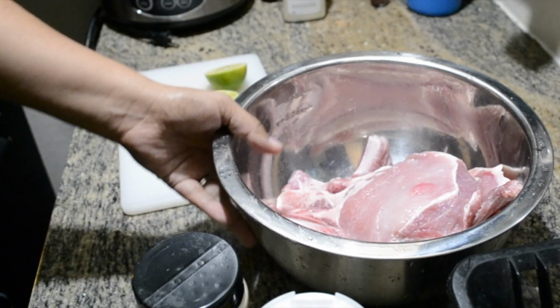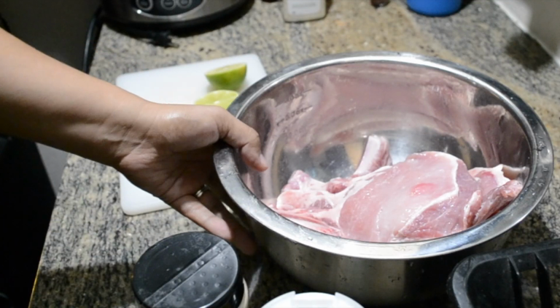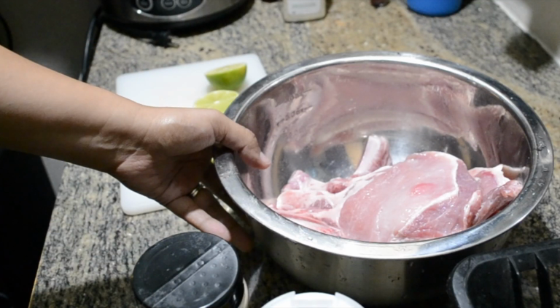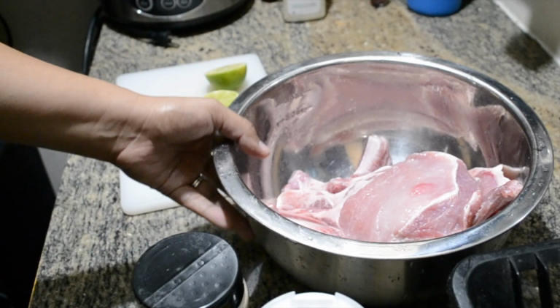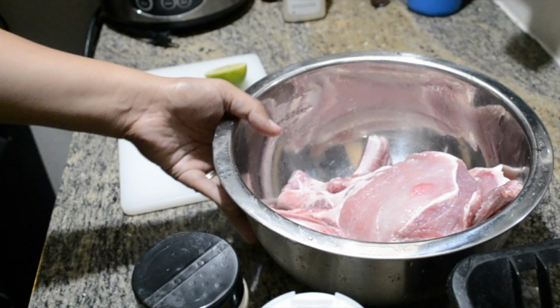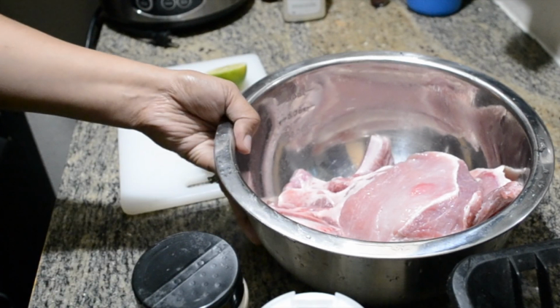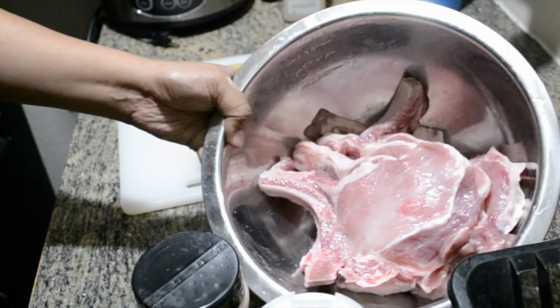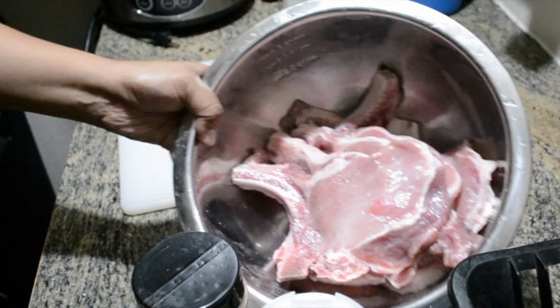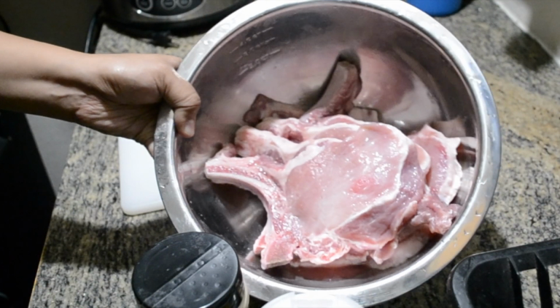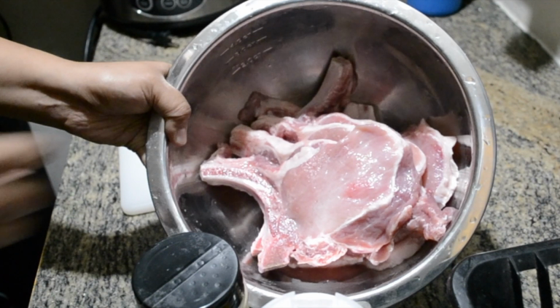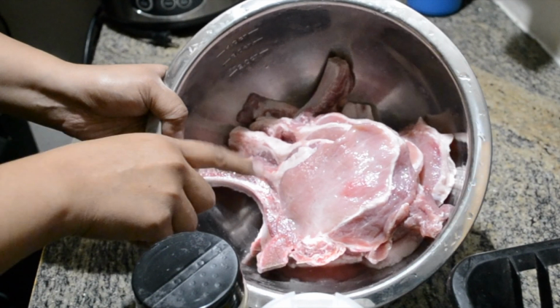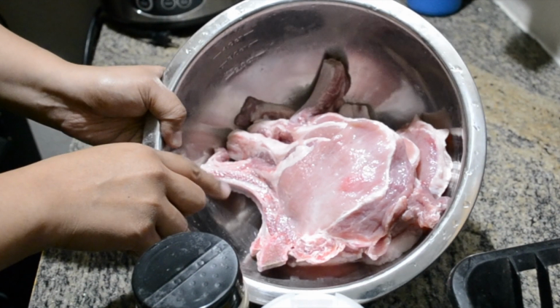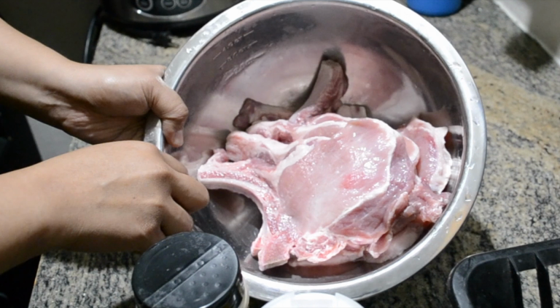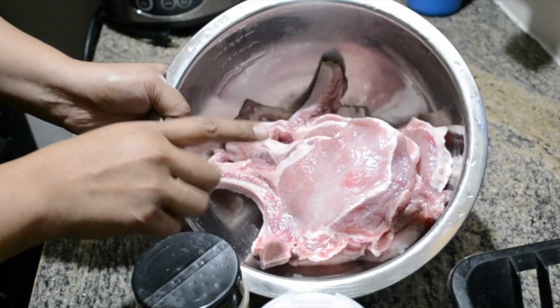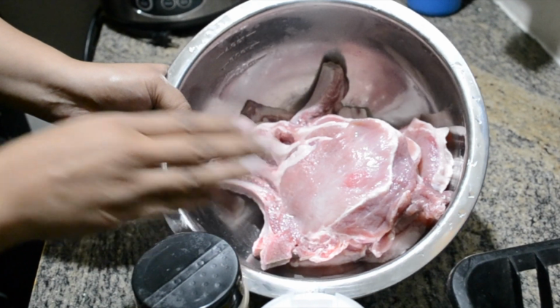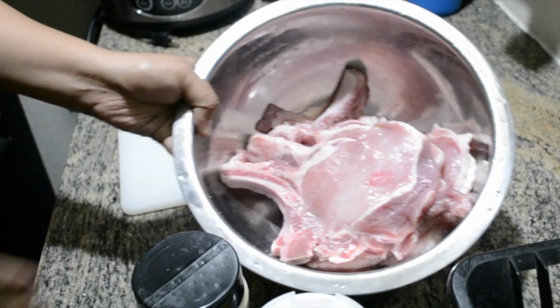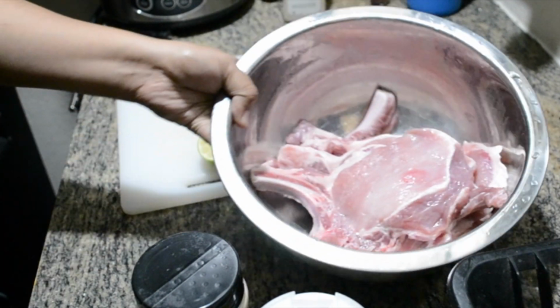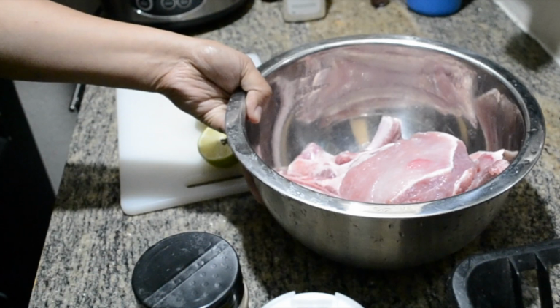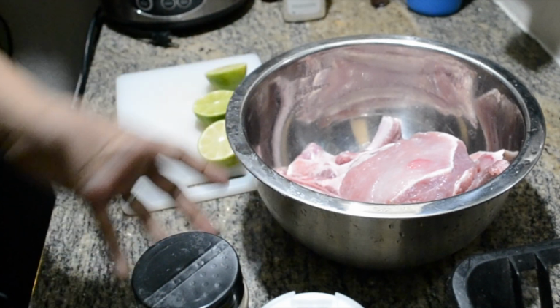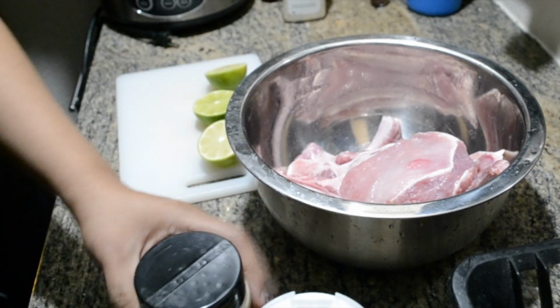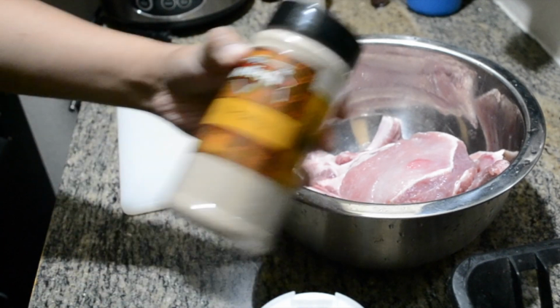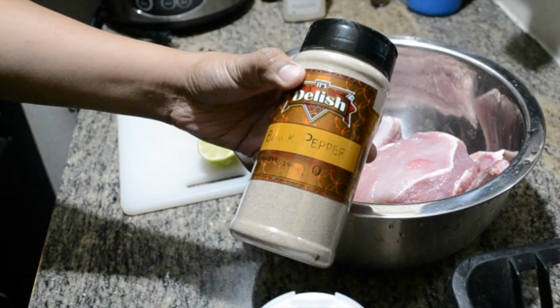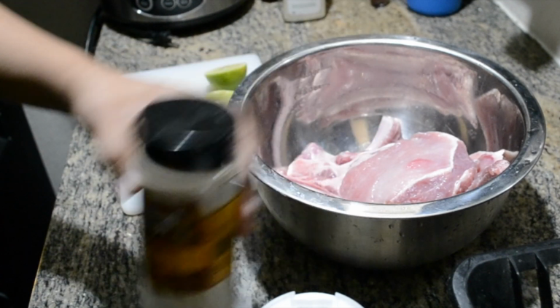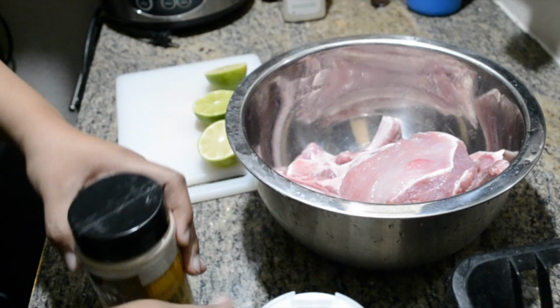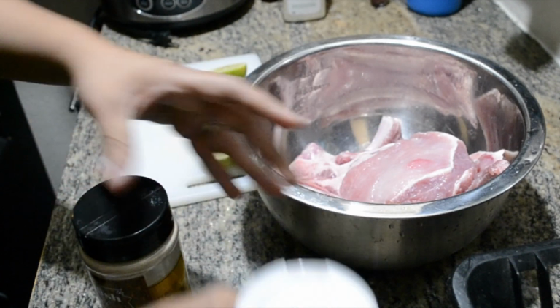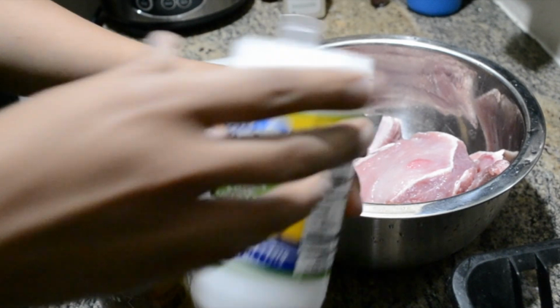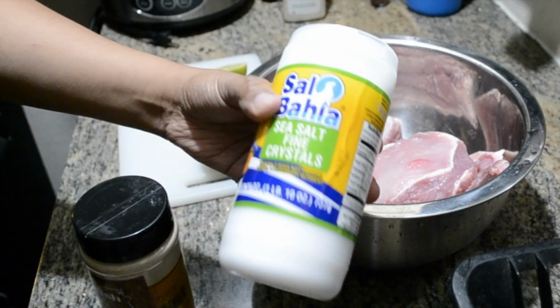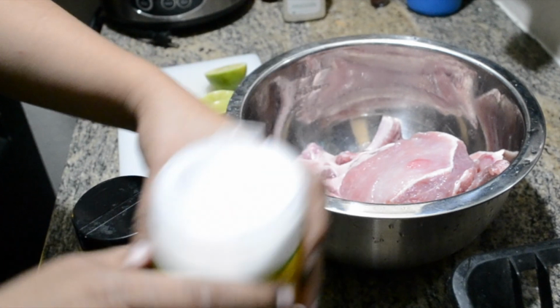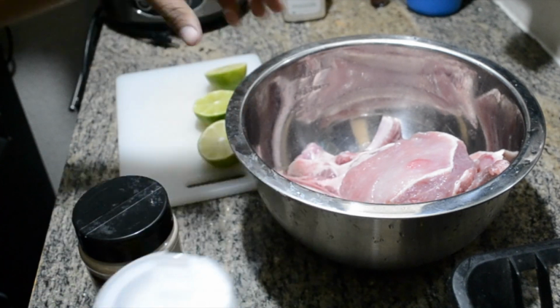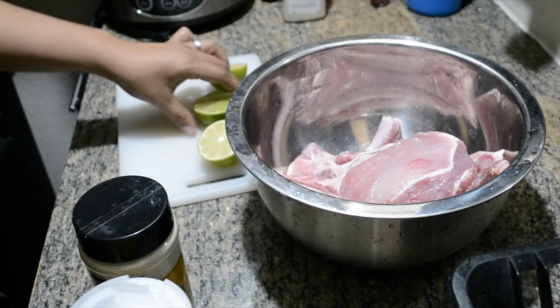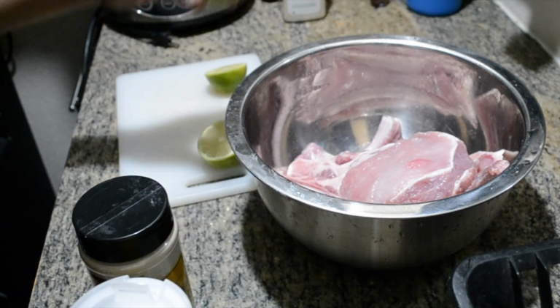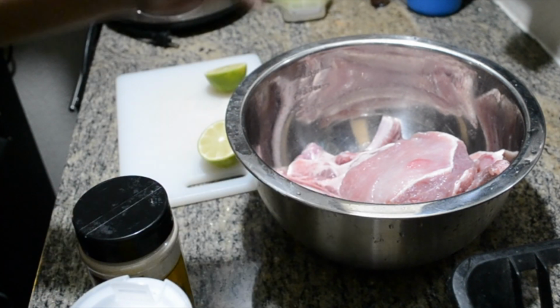The first thing that you're going to need are pork chops. I have eight pork chops here, but you can obviously cut it in half. You'll also need black pepper, salt, and some lime.